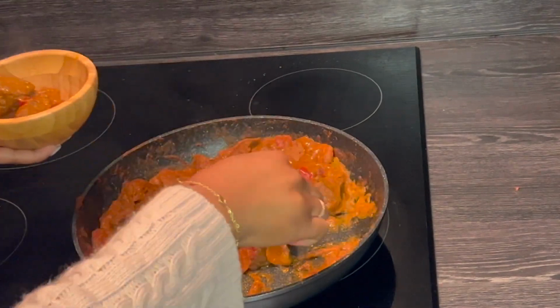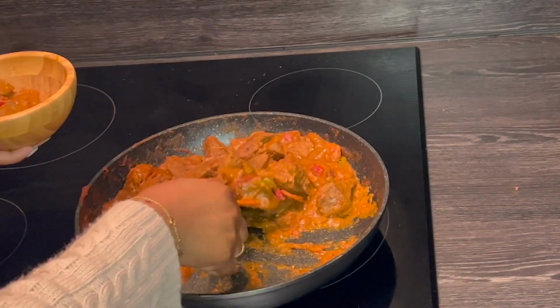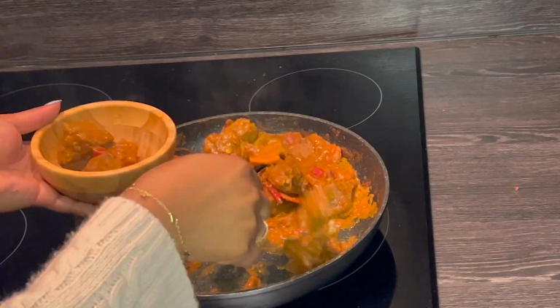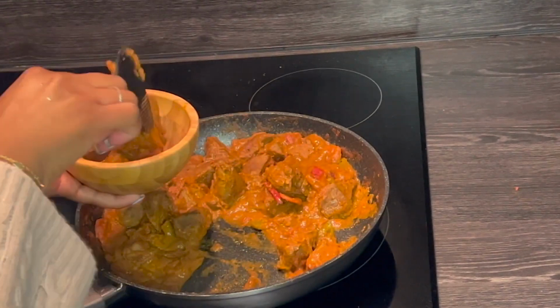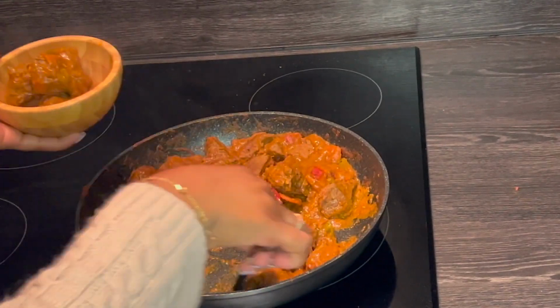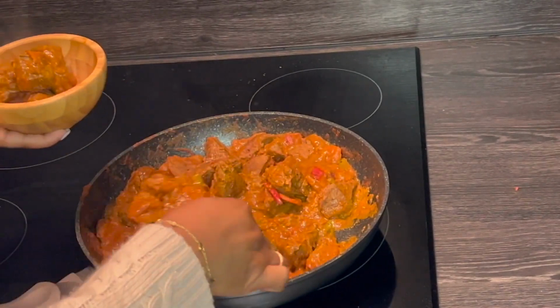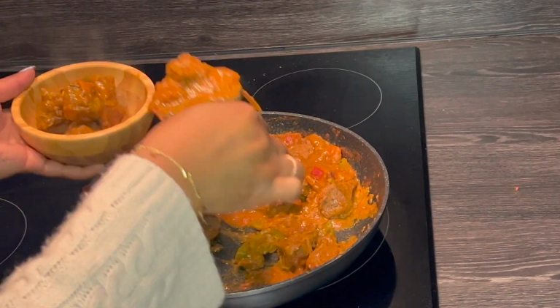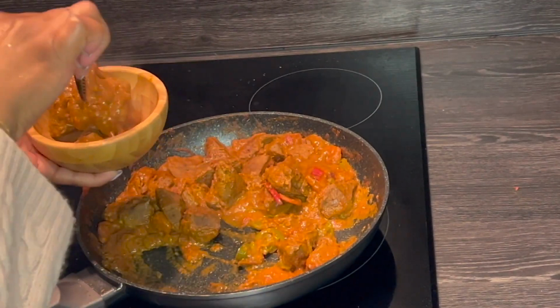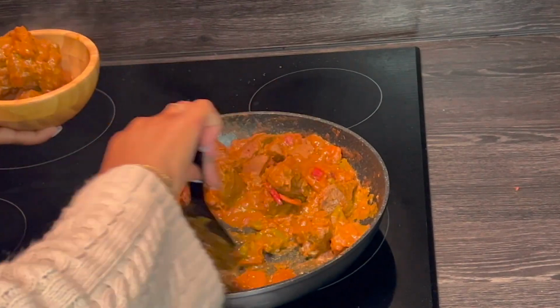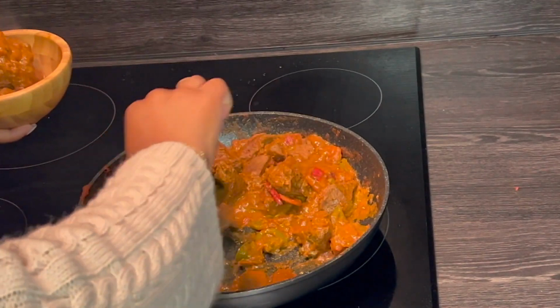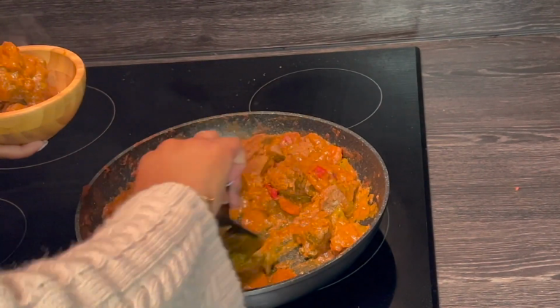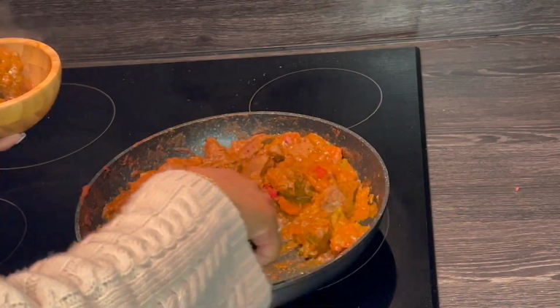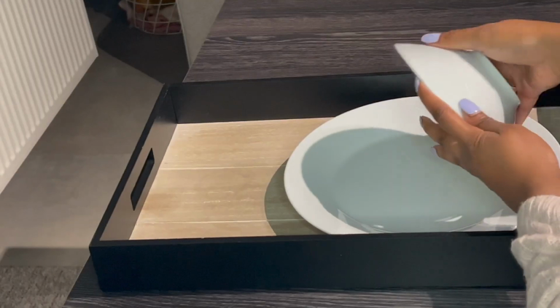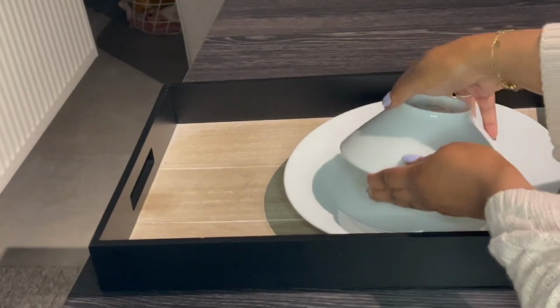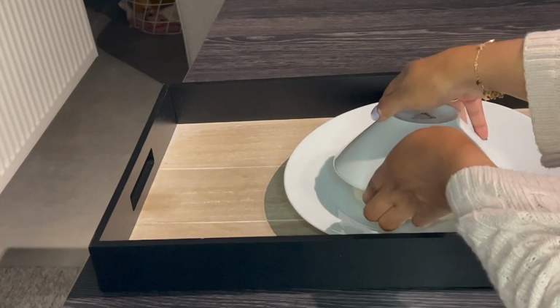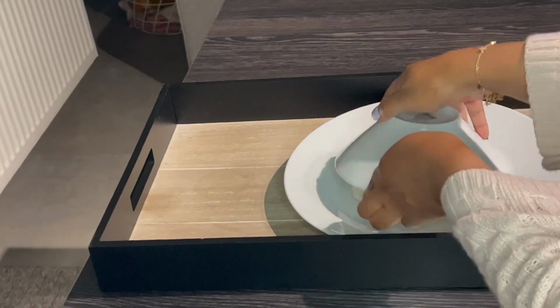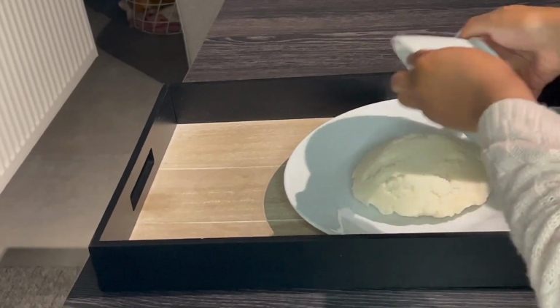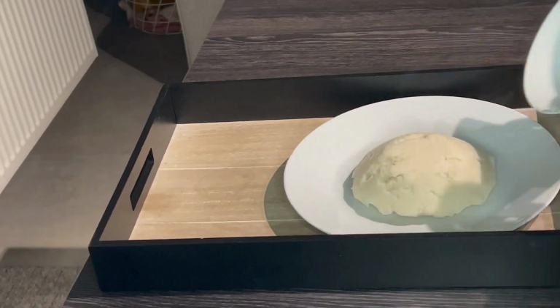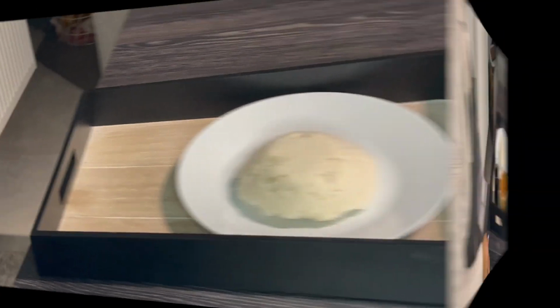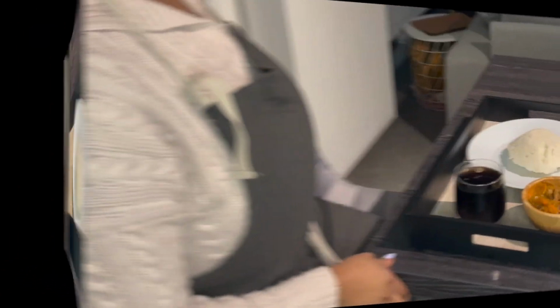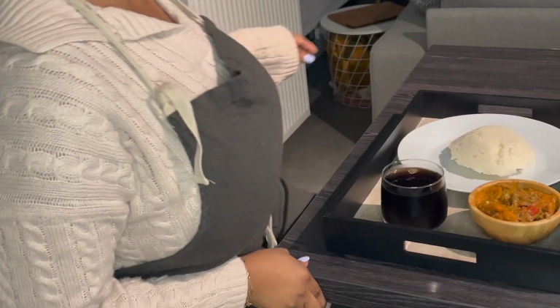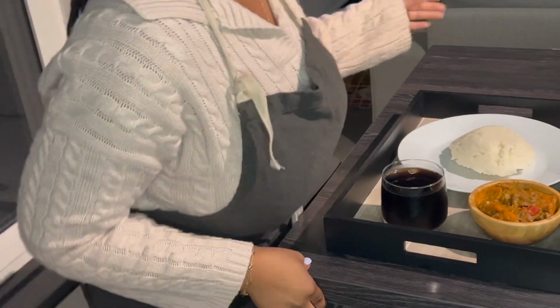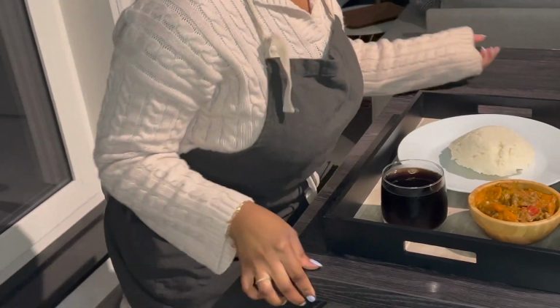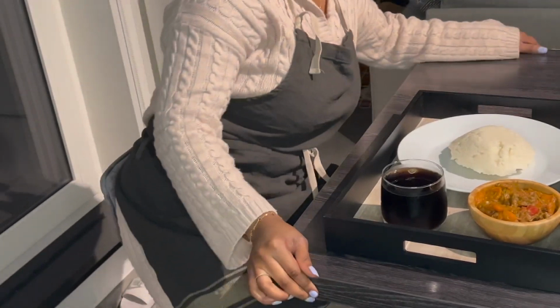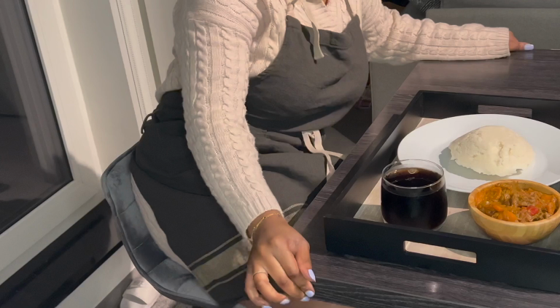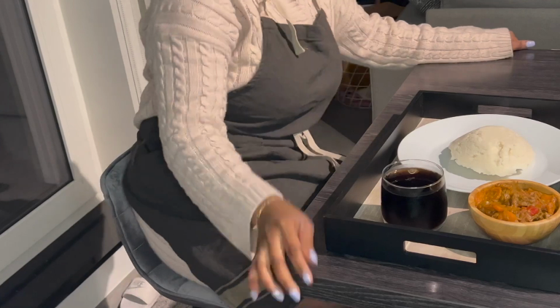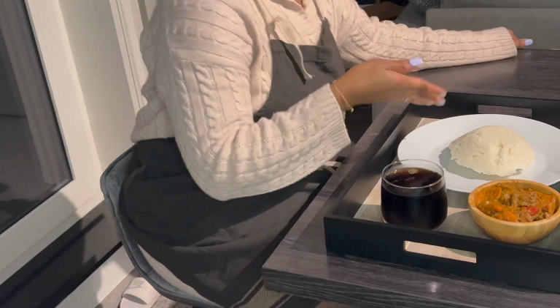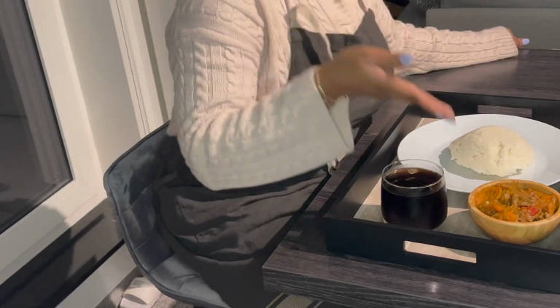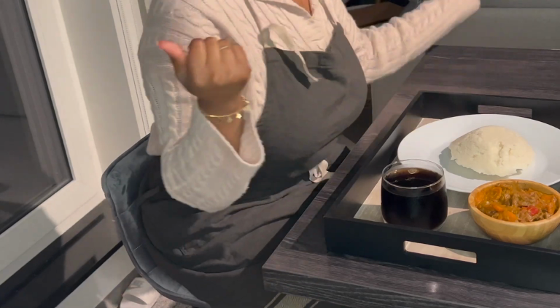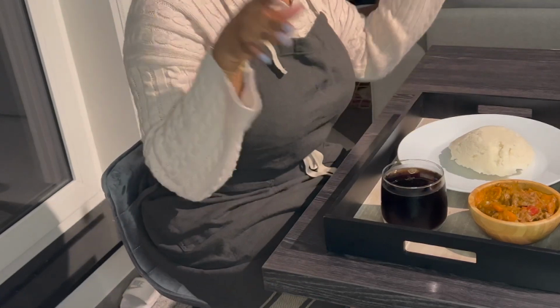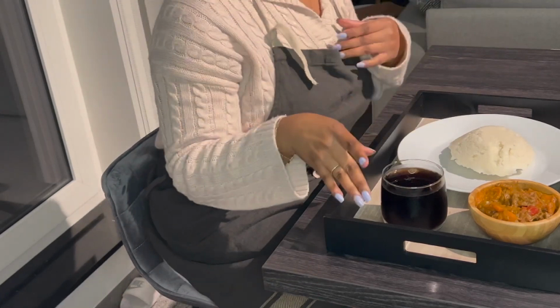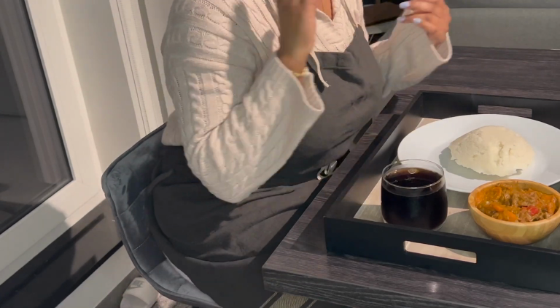Serve your maini stew with some ugali, and our authentic Kenyan lunch is ready. We have some ugali and some maini — look at the color!